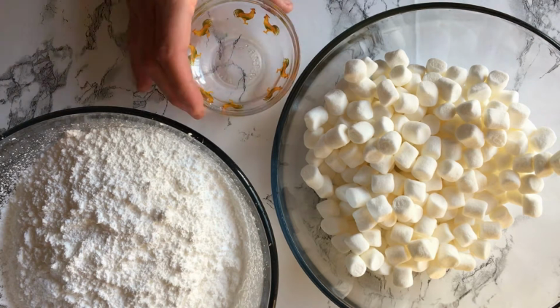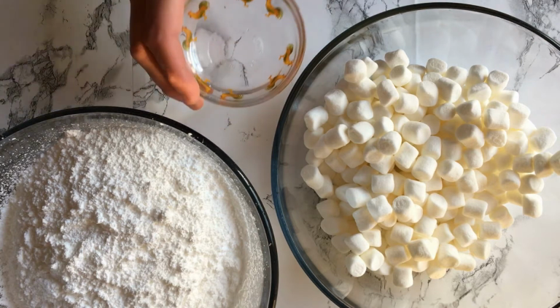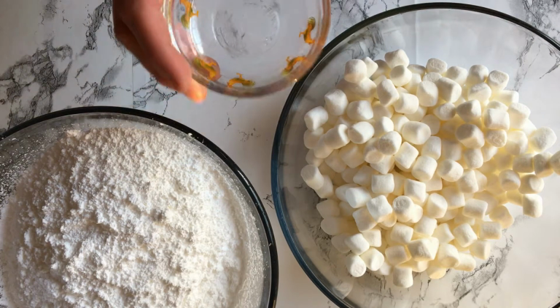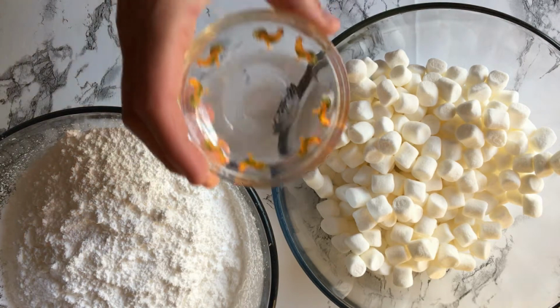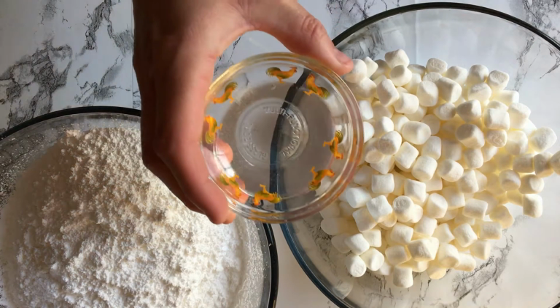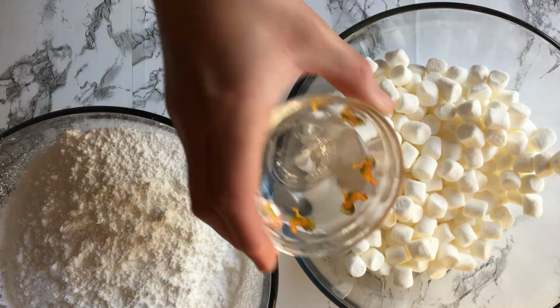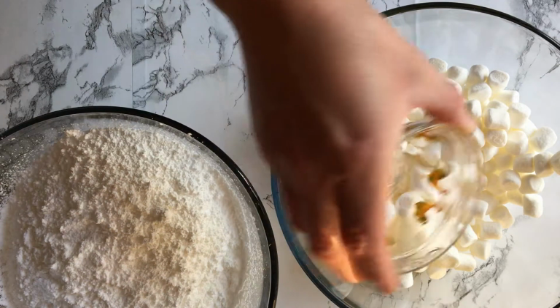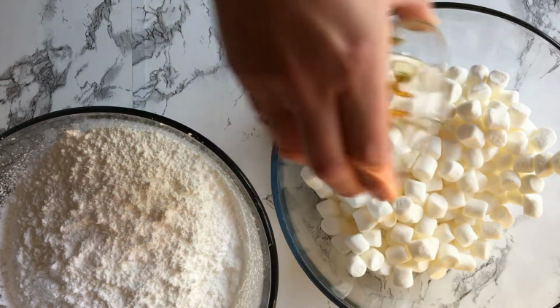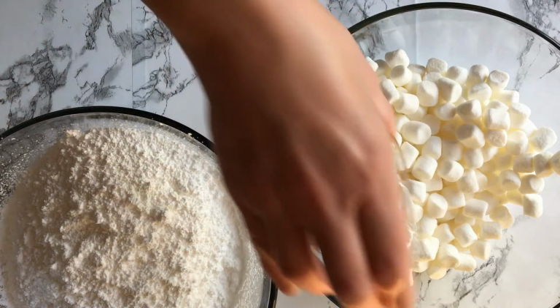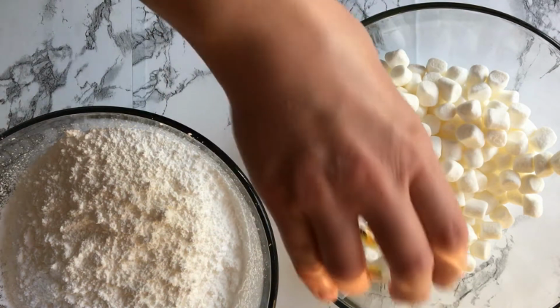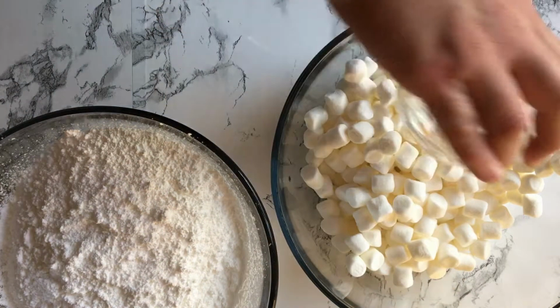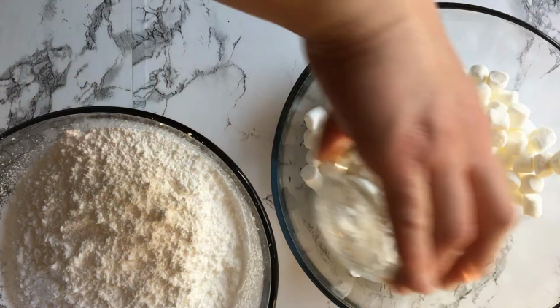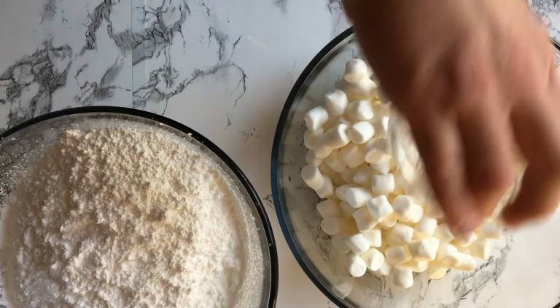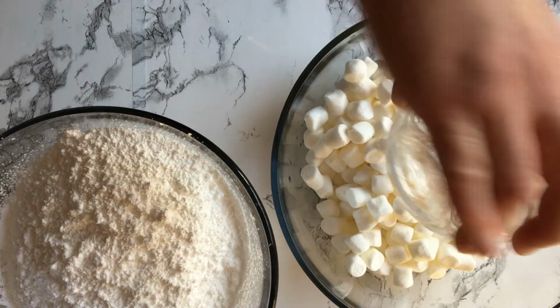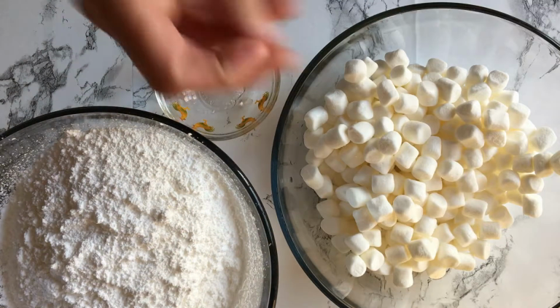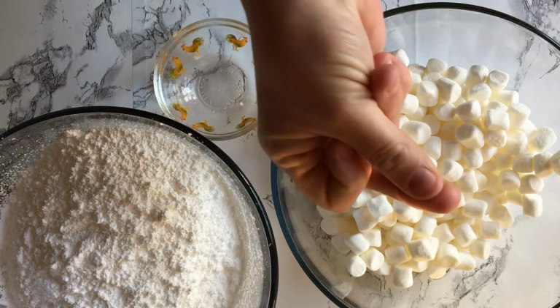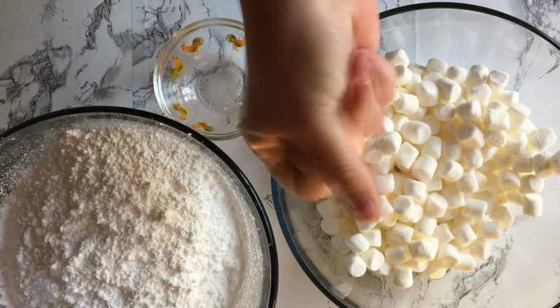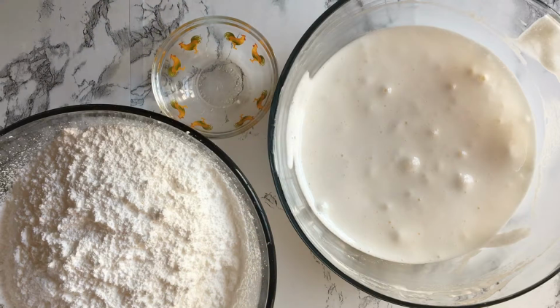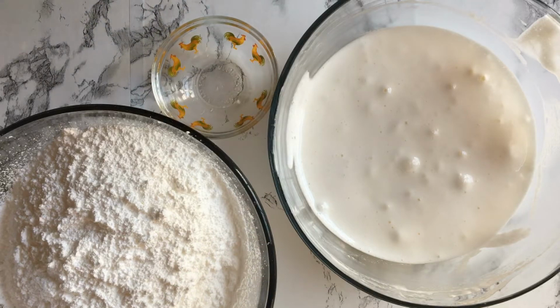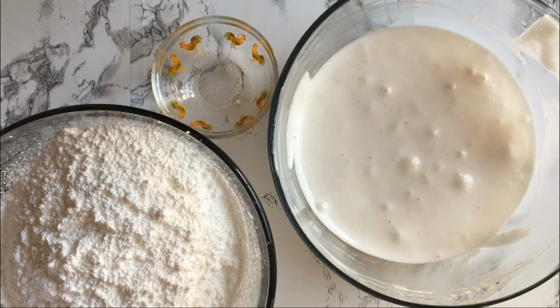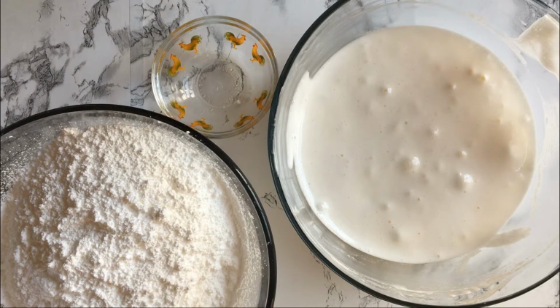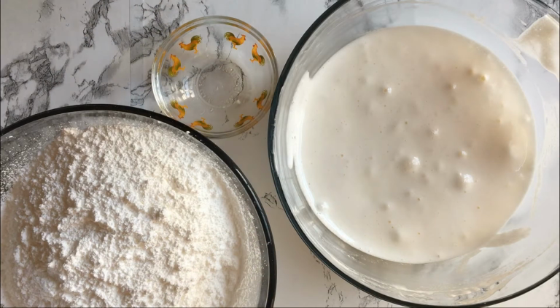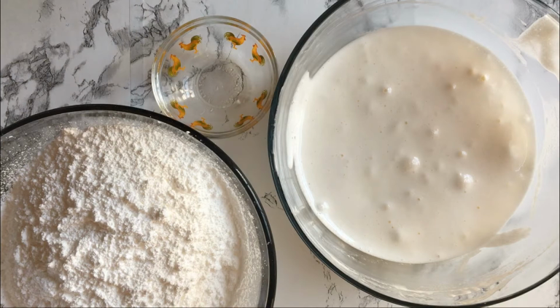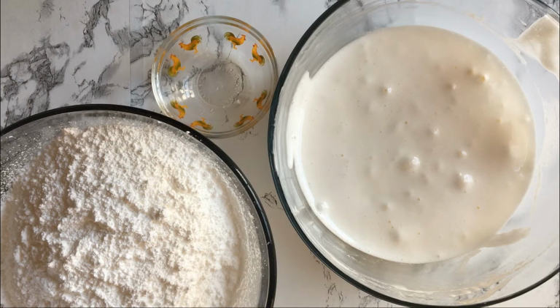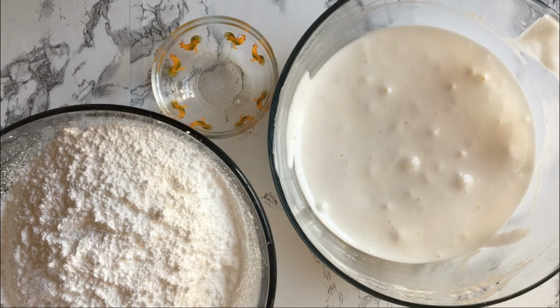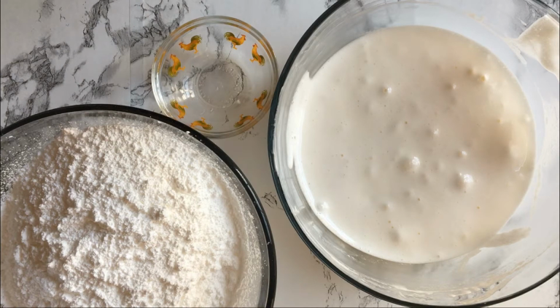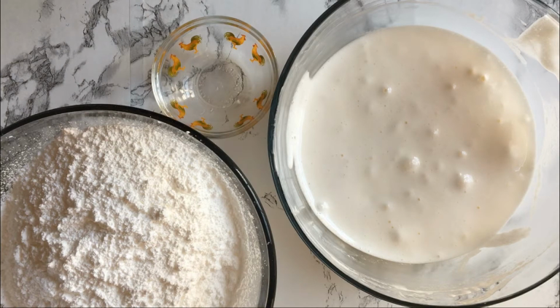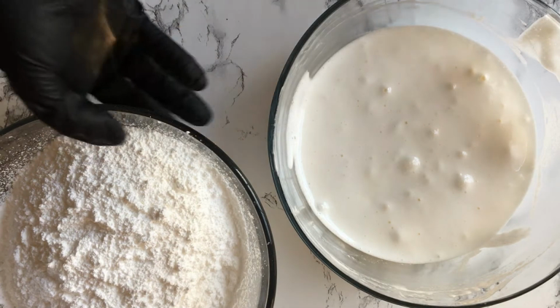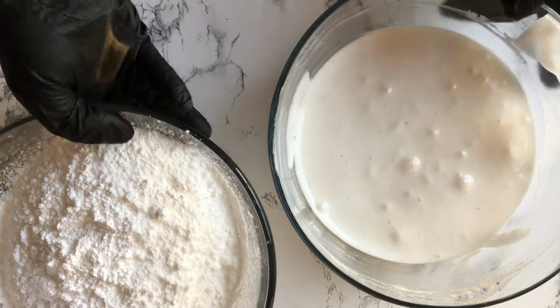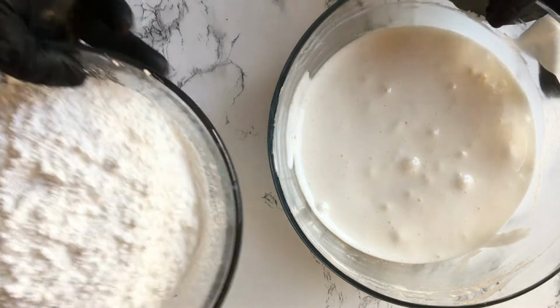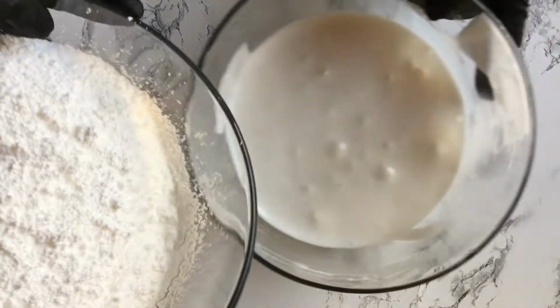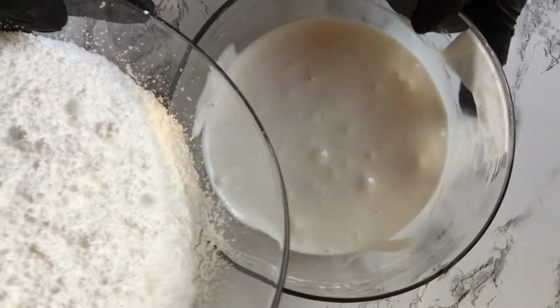Pour the water over the marshmallows and mix to coat. Microwave the marshmallows in 30 second increments, mixing in between until all the marshmallows are melted and no lumps are left.